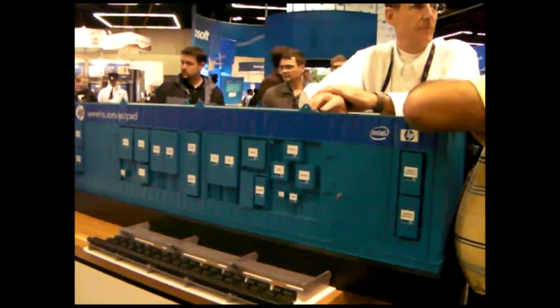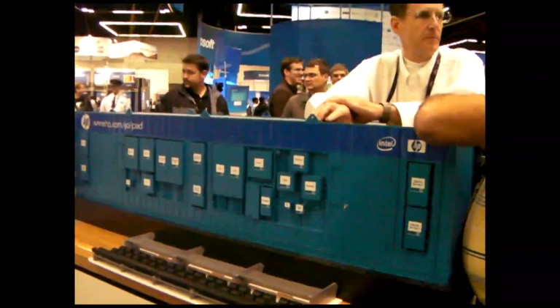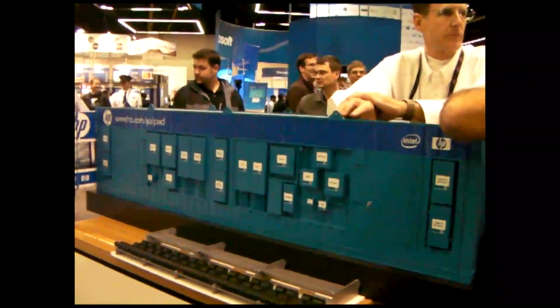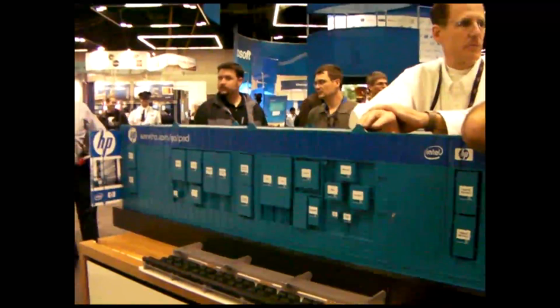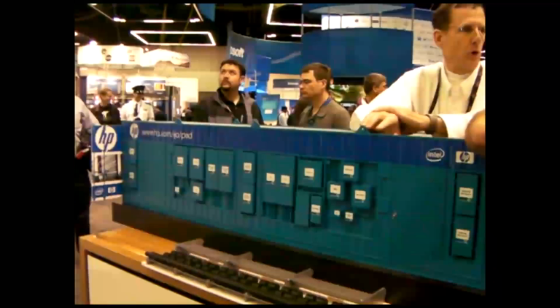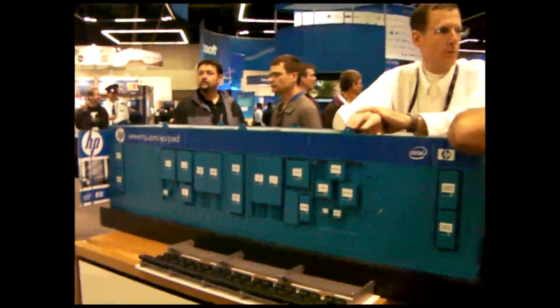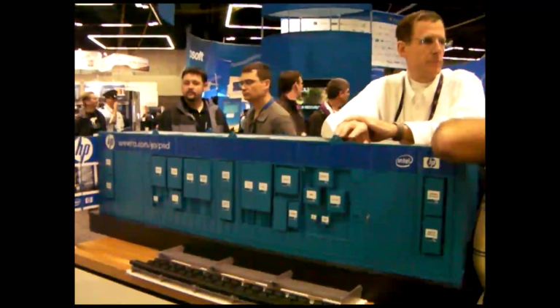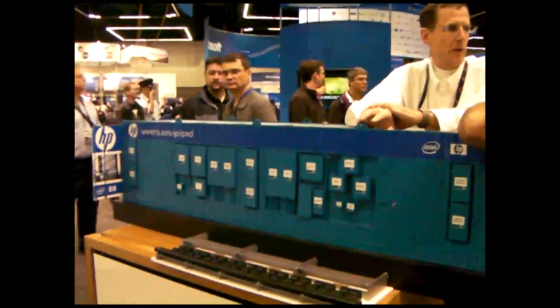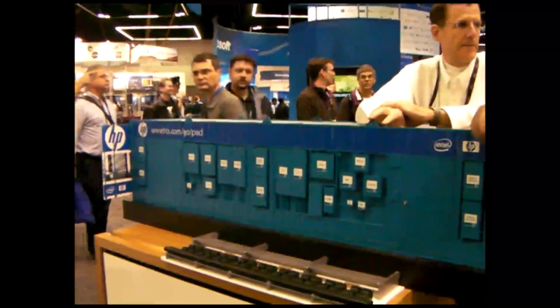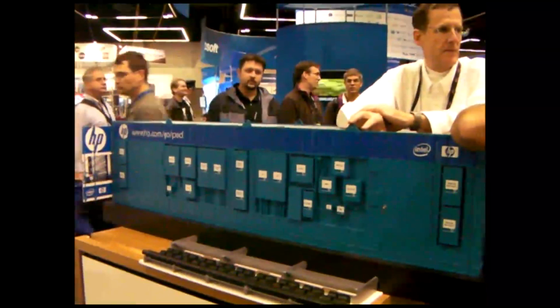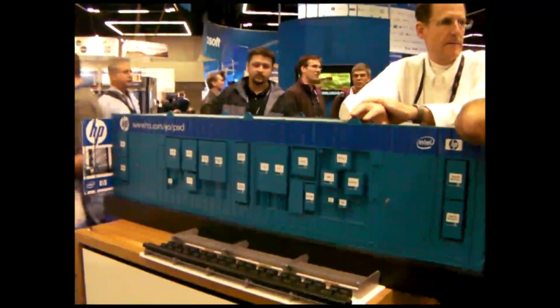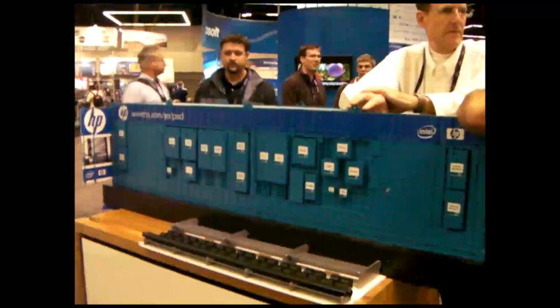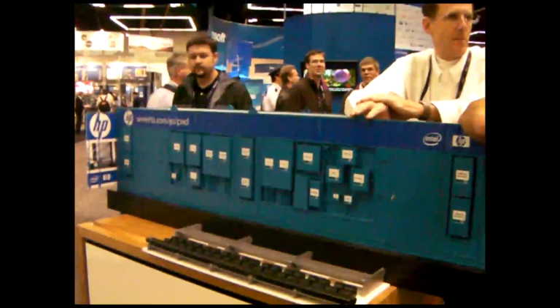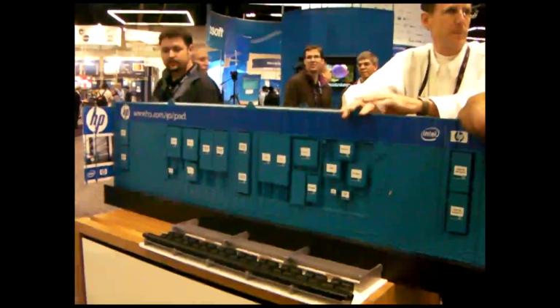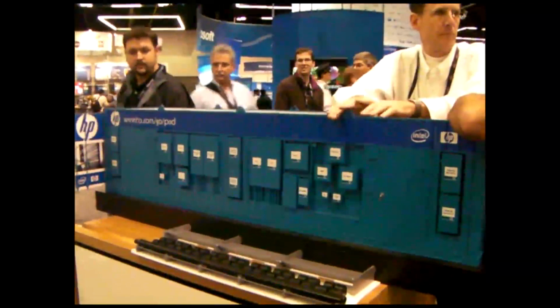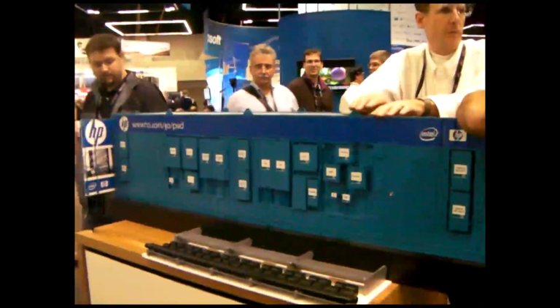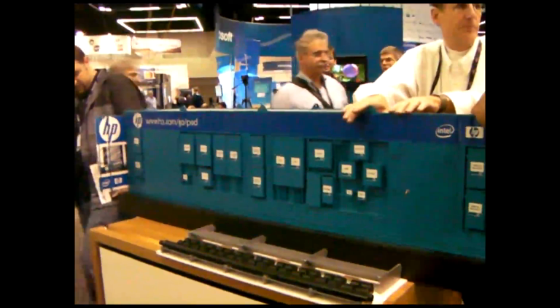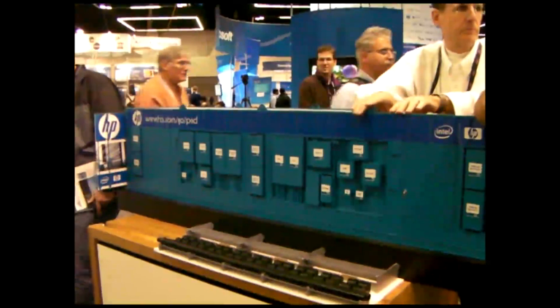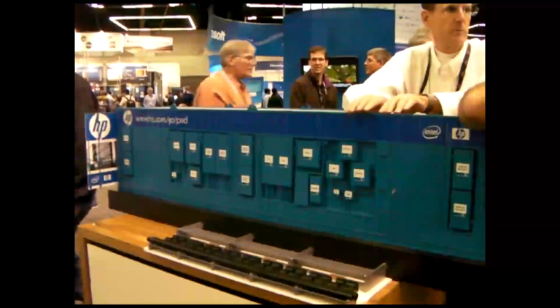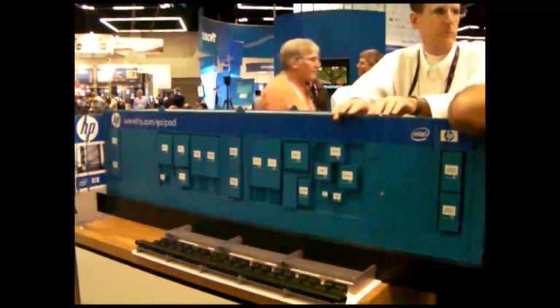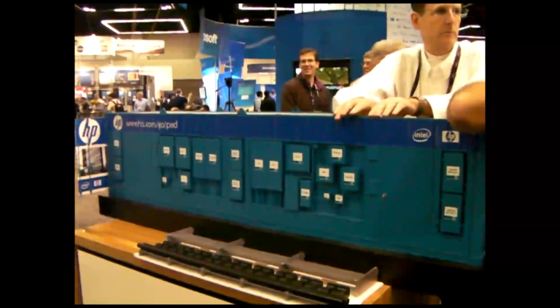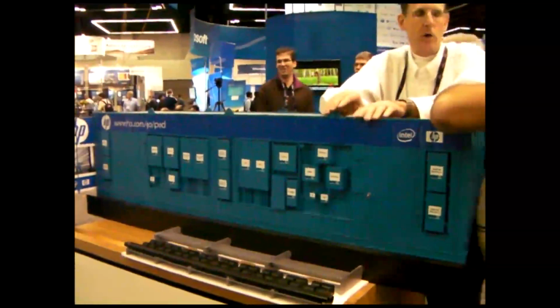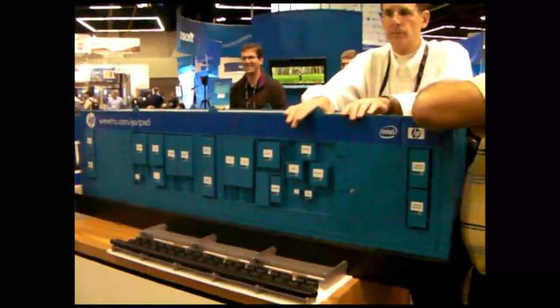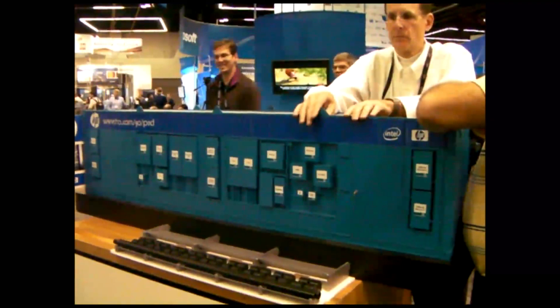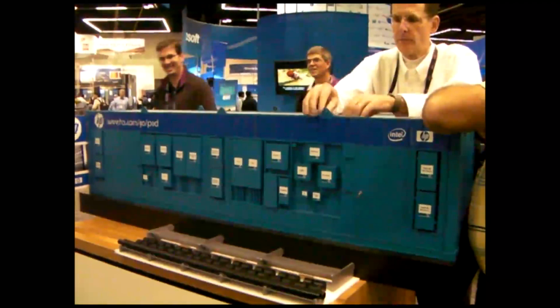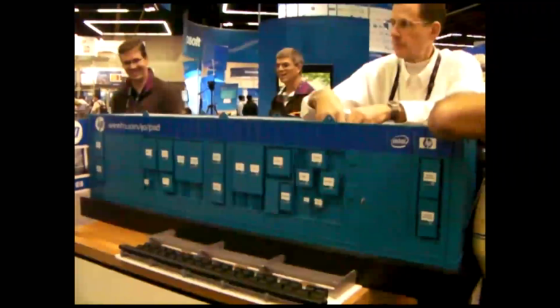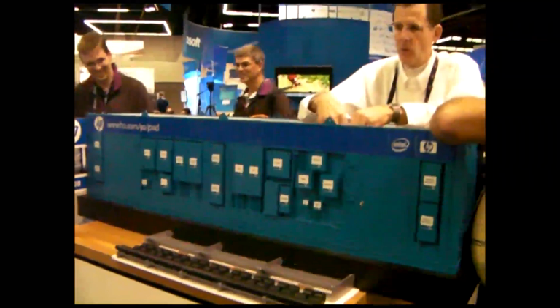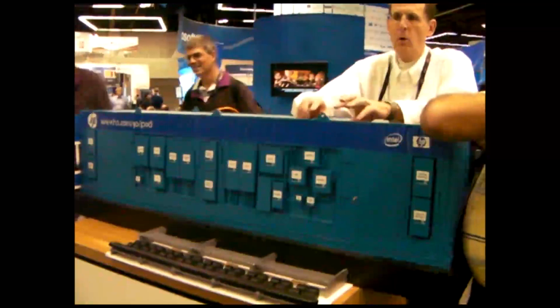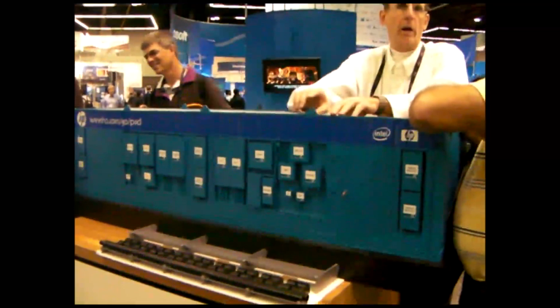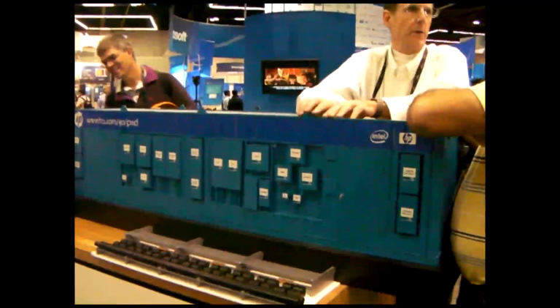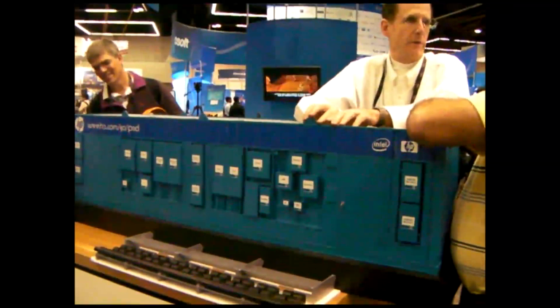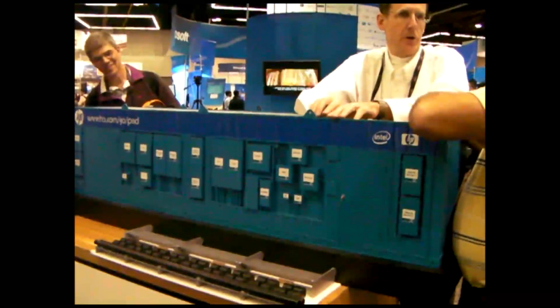Every major vendor has got a pod now, but this is the one you want — the one true pod. It's like Highlander, there's only one. Very good, thanks — a lot to be able to use.